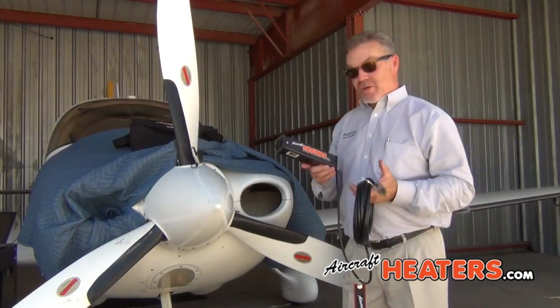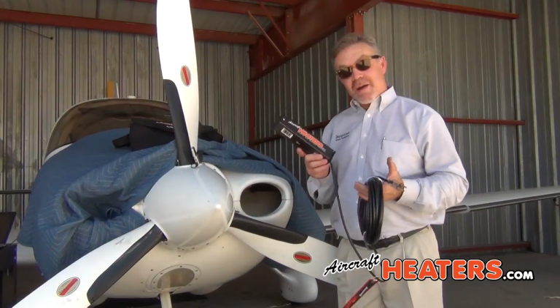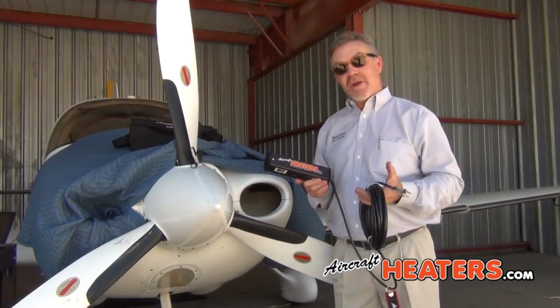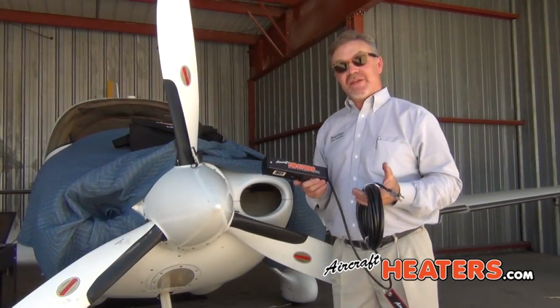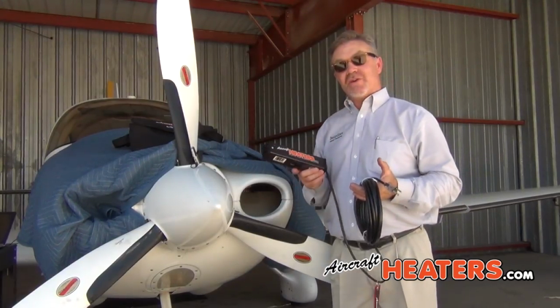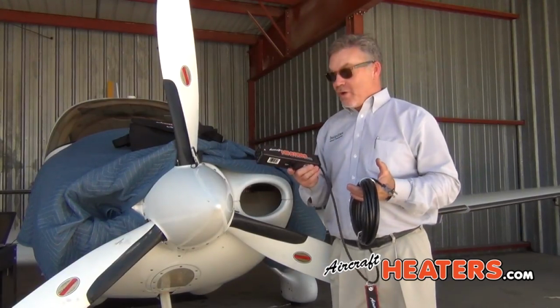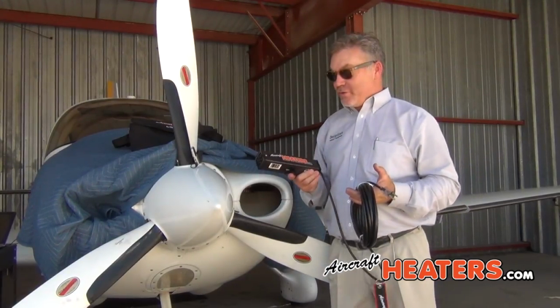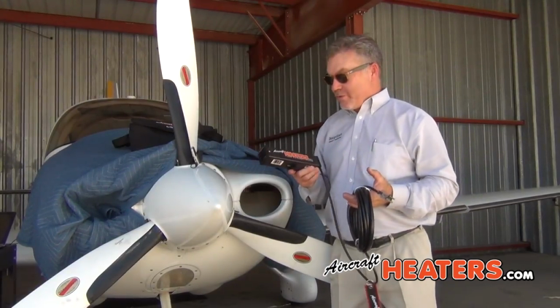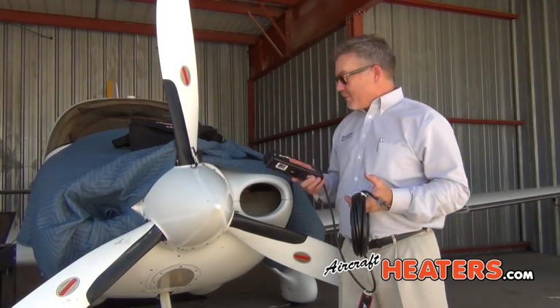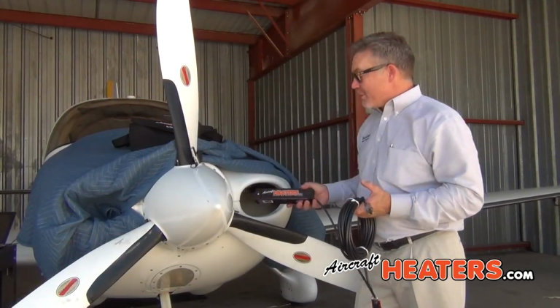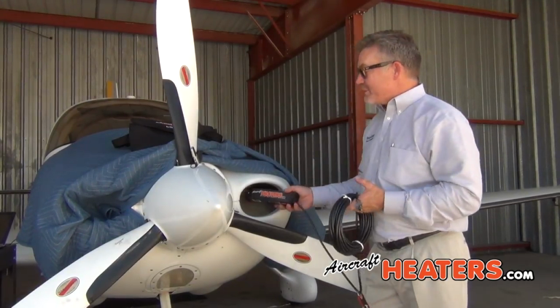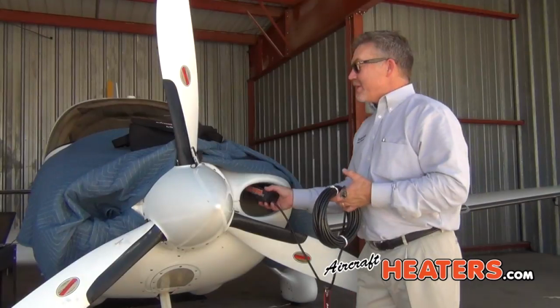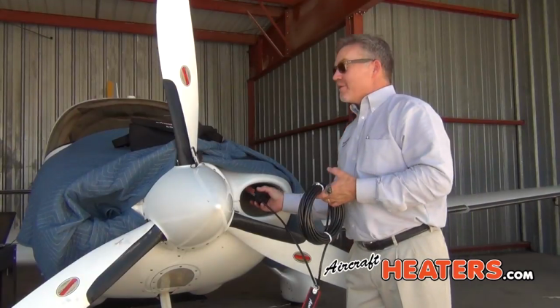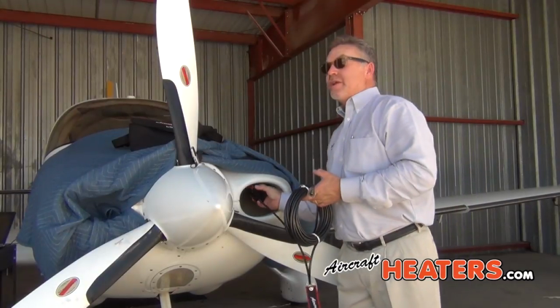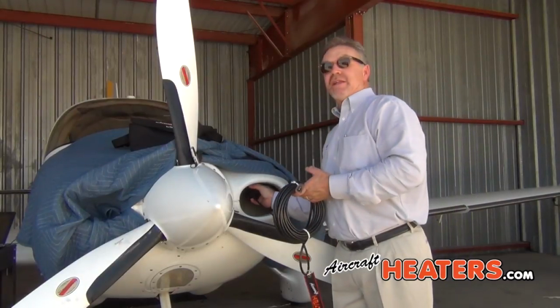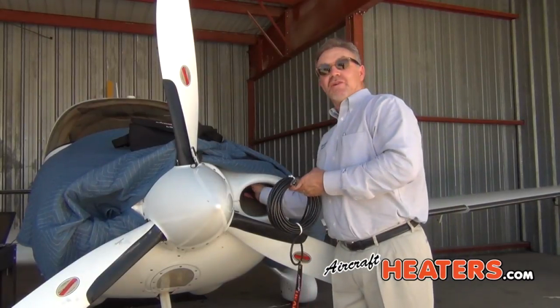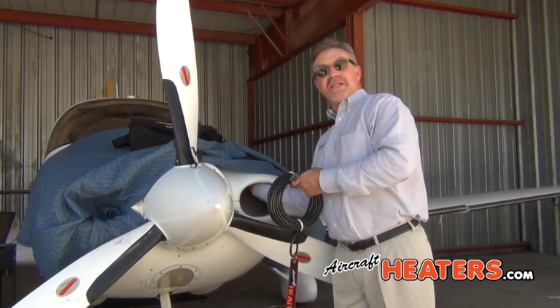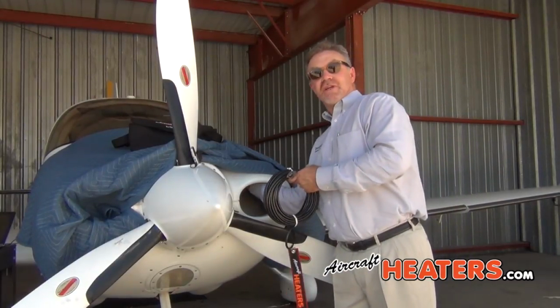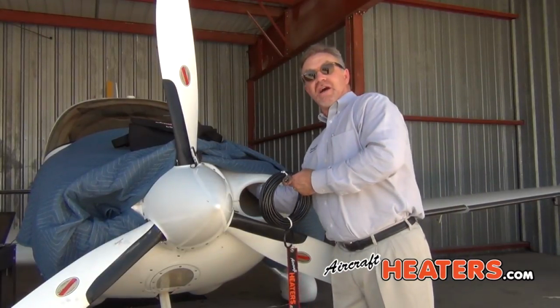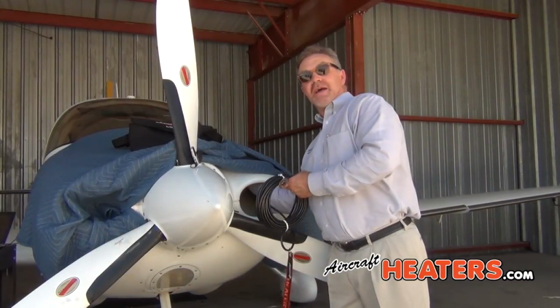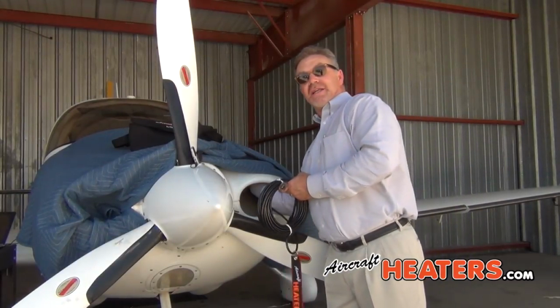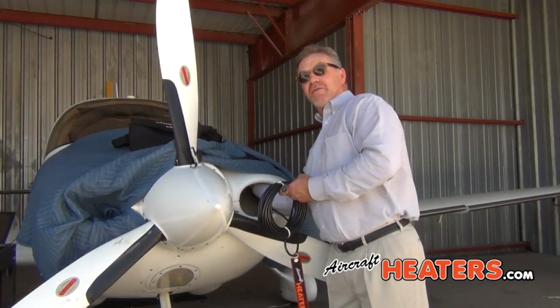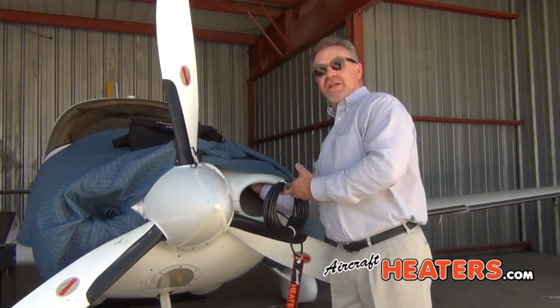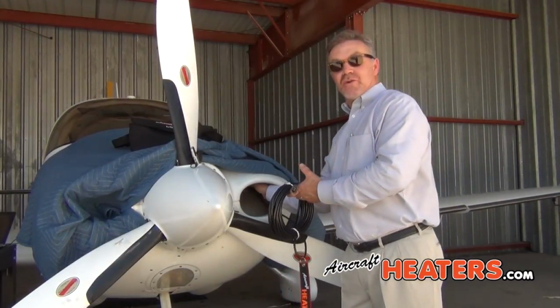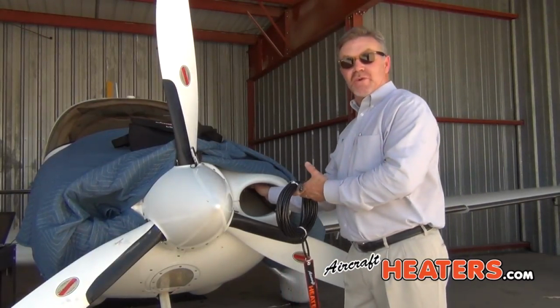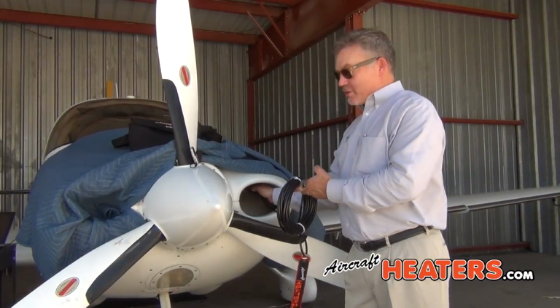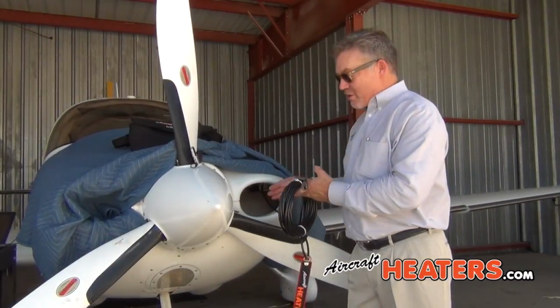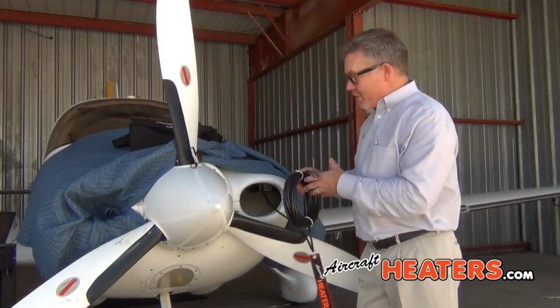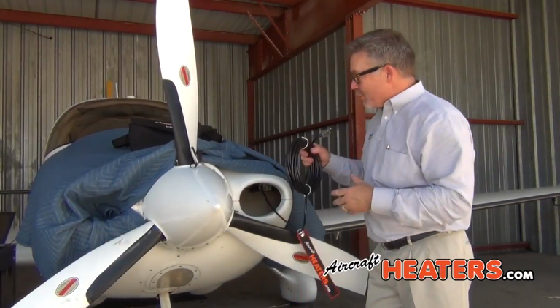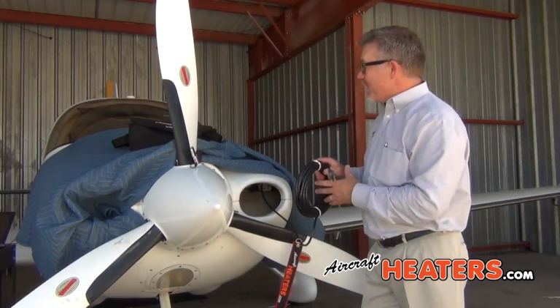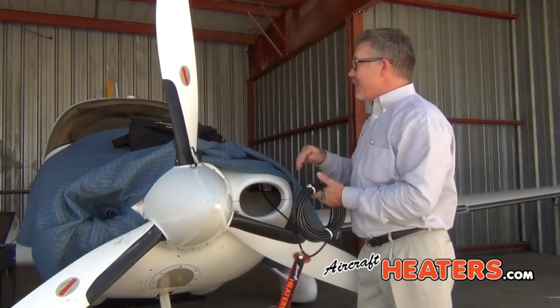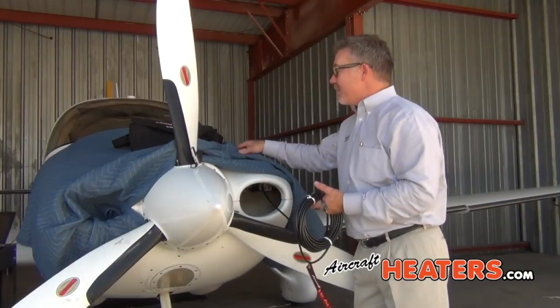To operate this, all you do — once it's in — the thermostats are going to automatically do everything. There are no switches to turn on. You just plug it in.